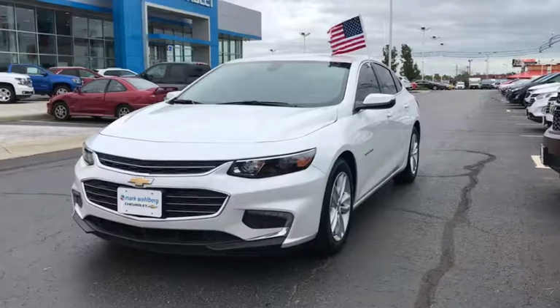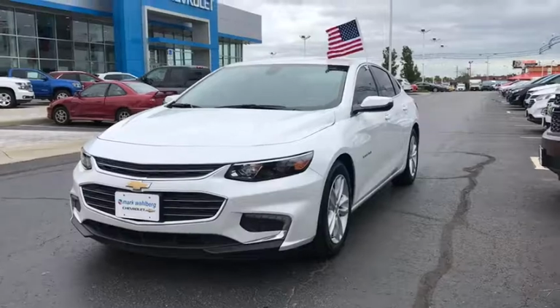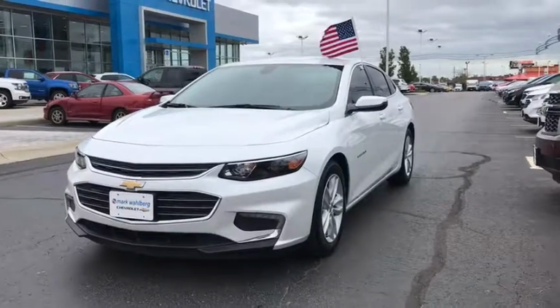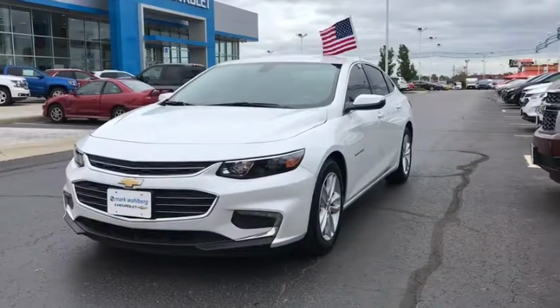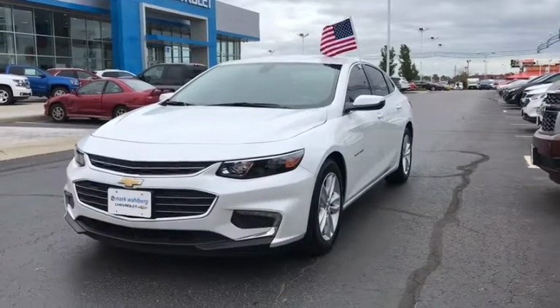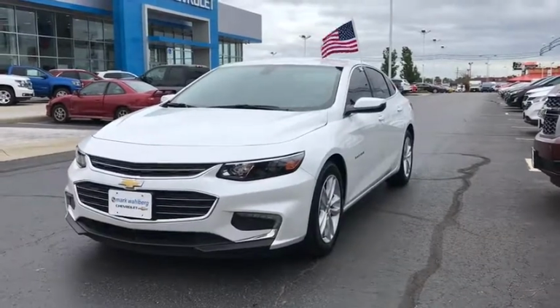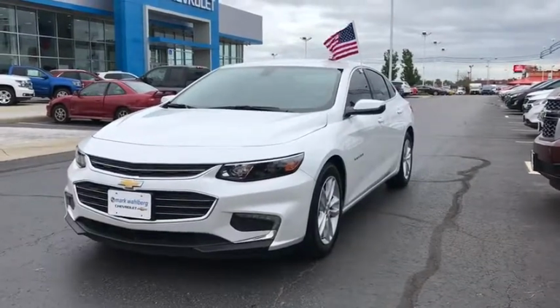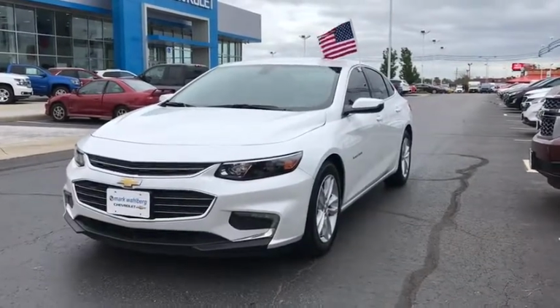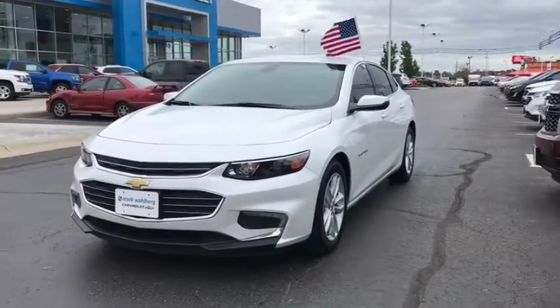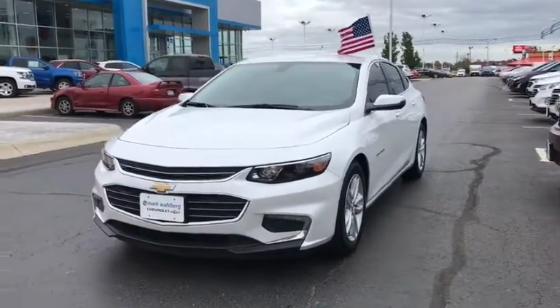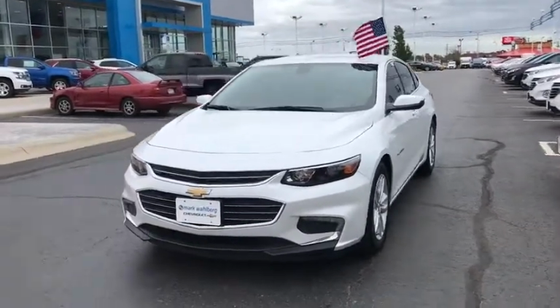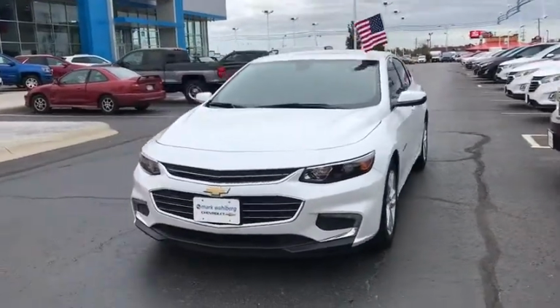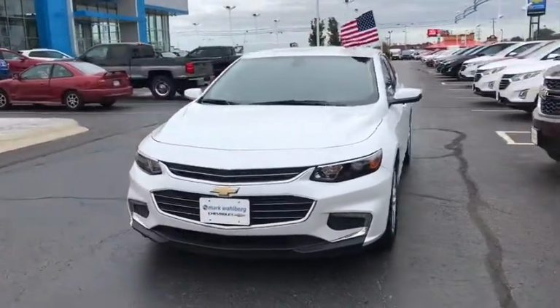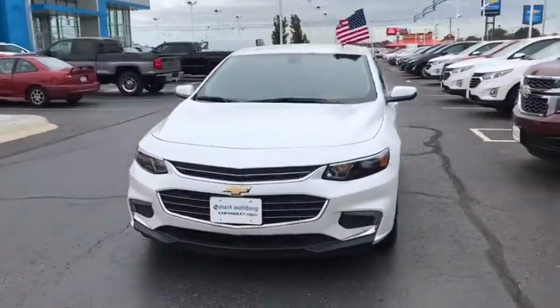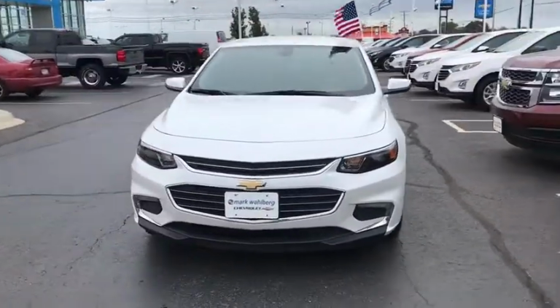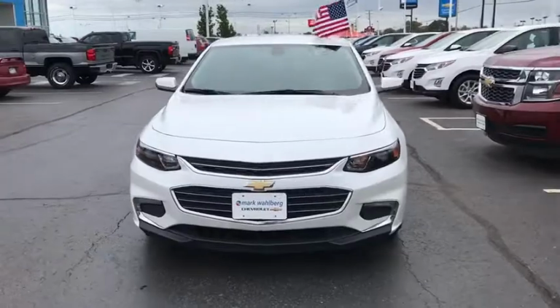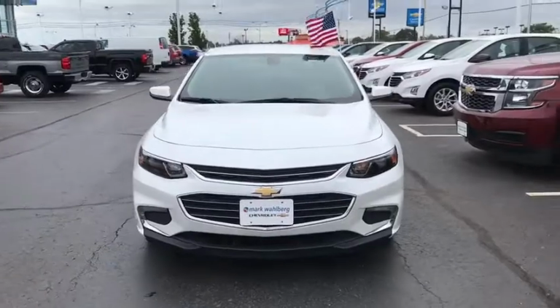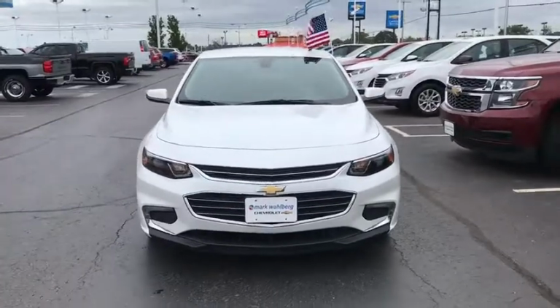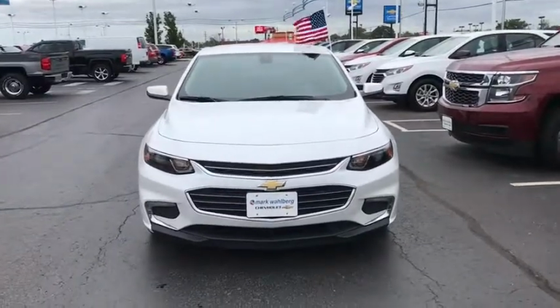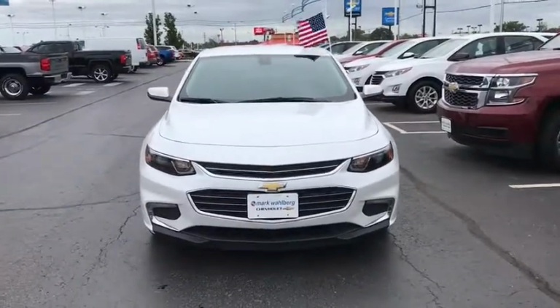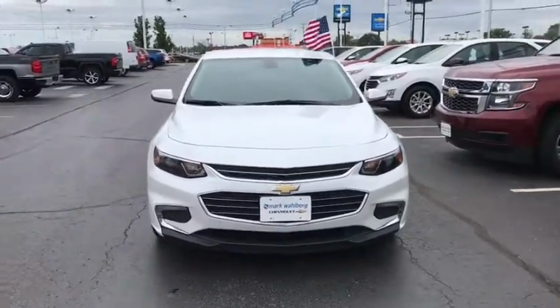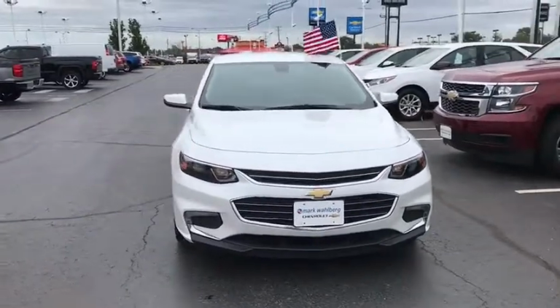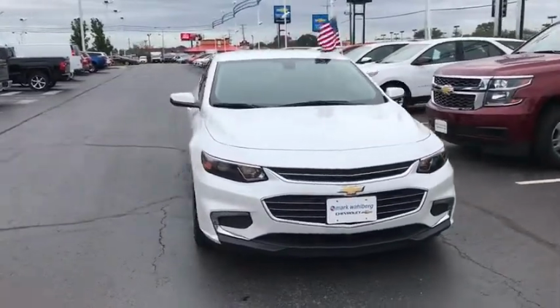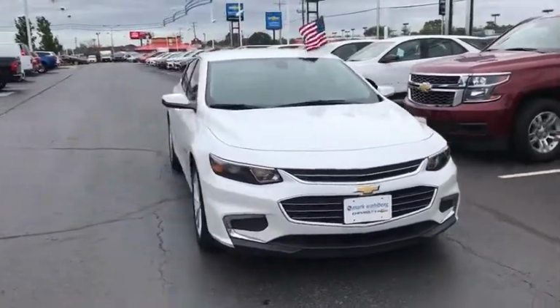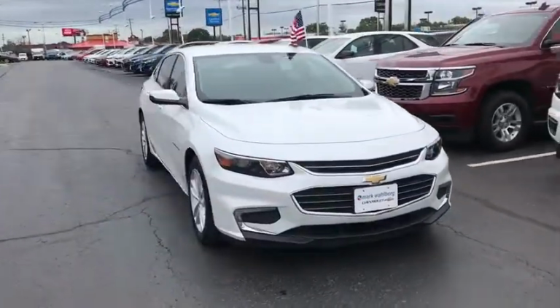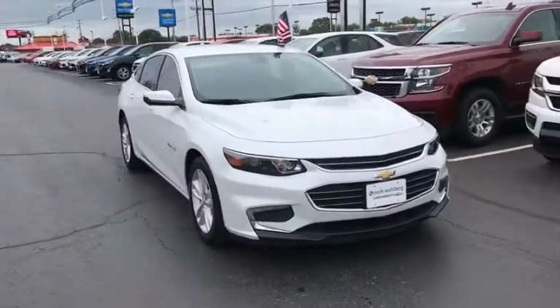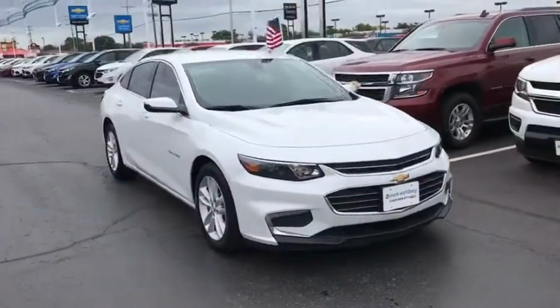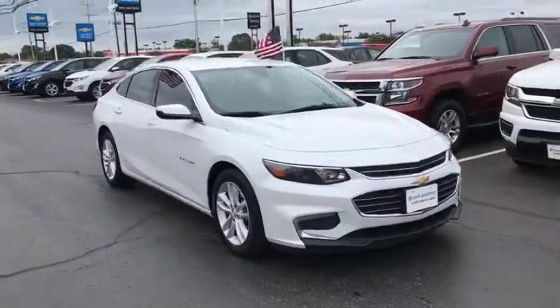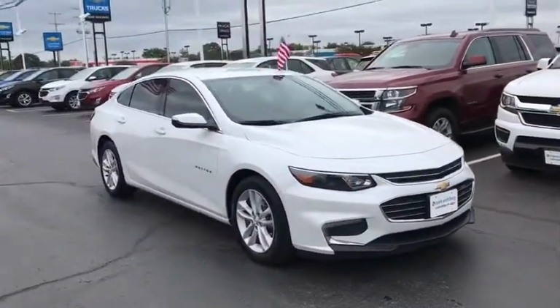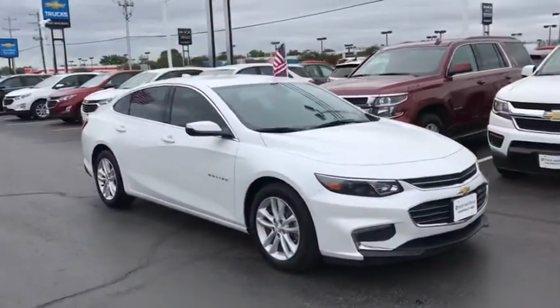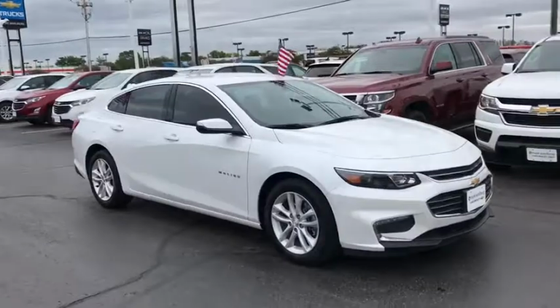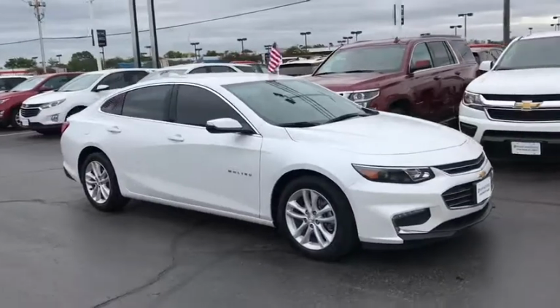The 2017 Chevrolet Malibu — a combination of performance and fuel economy. The Malibu is a great commuting car. This vehicle has less than 65,000 miles.